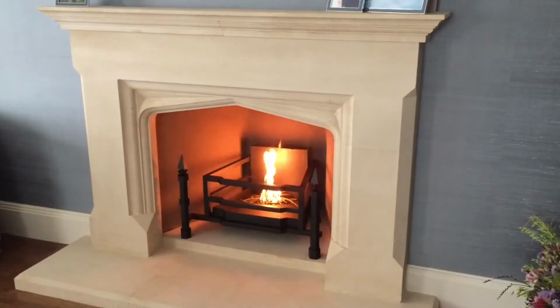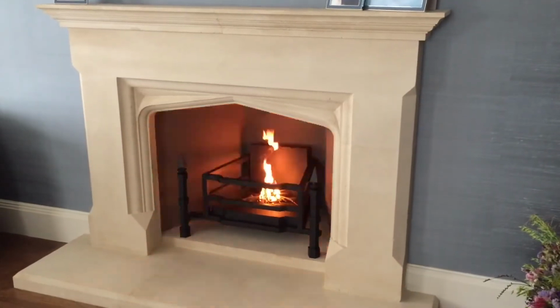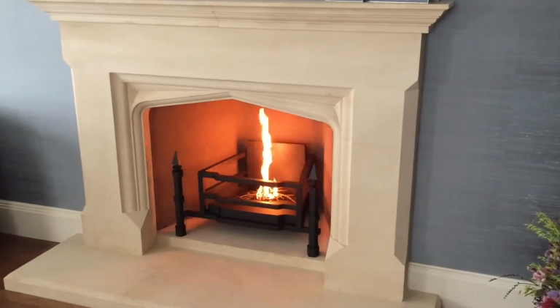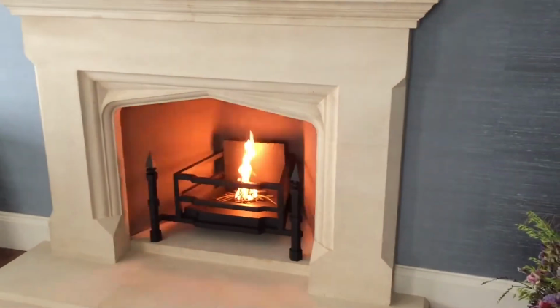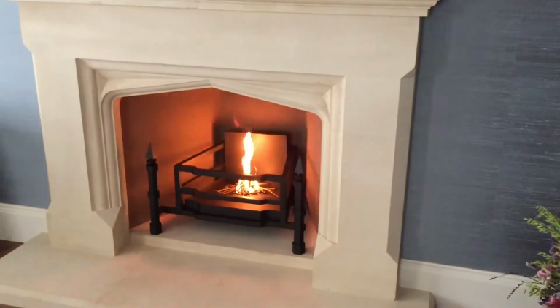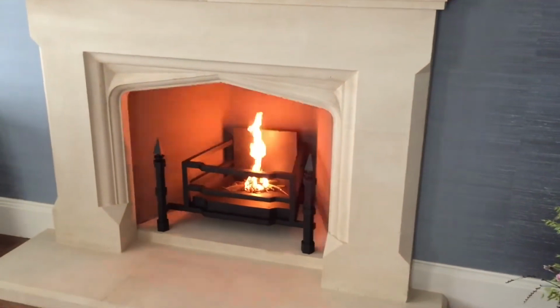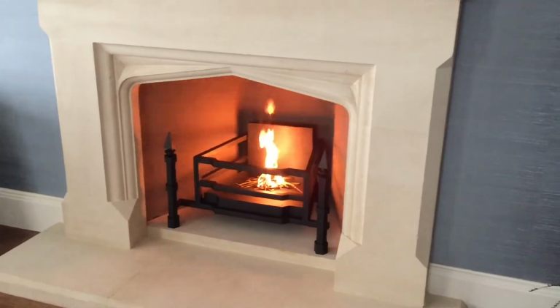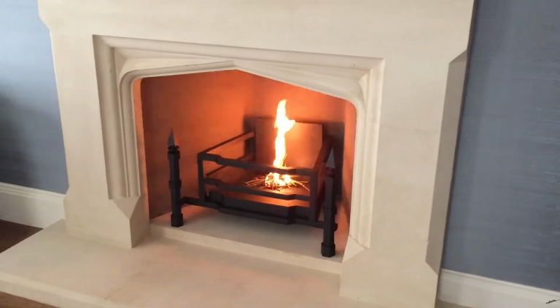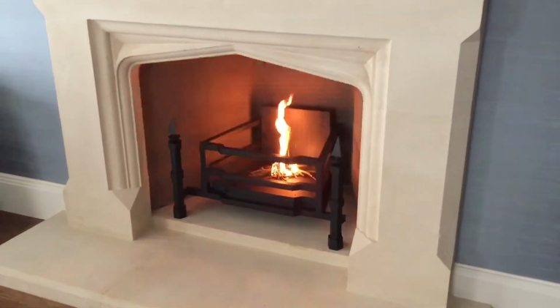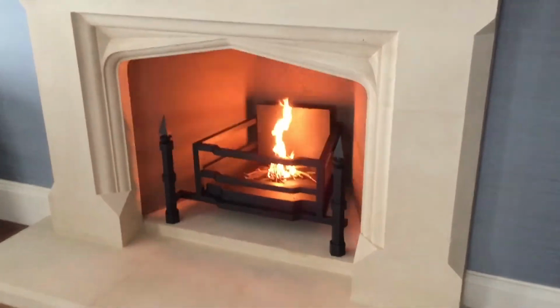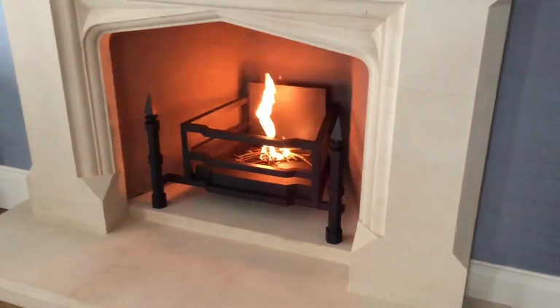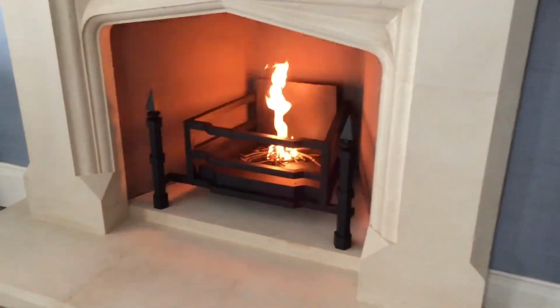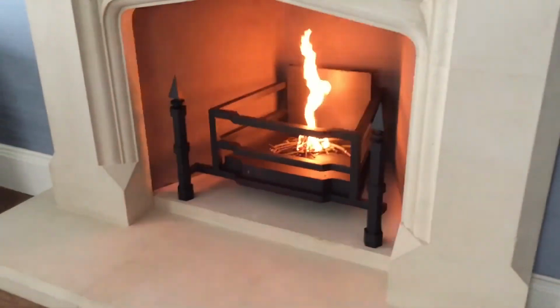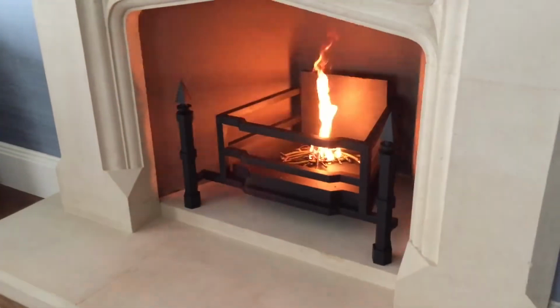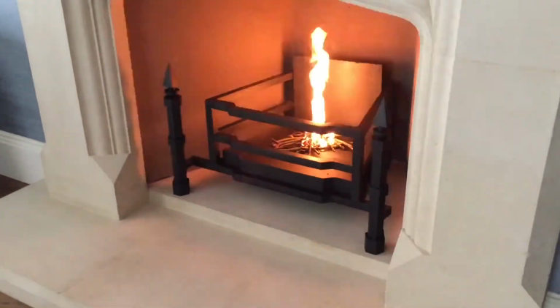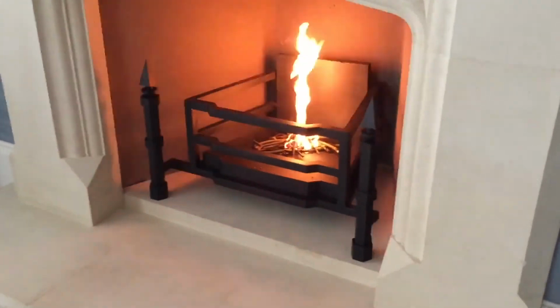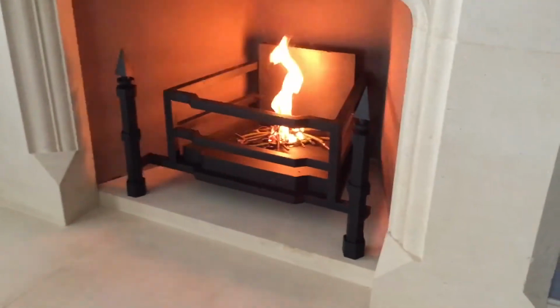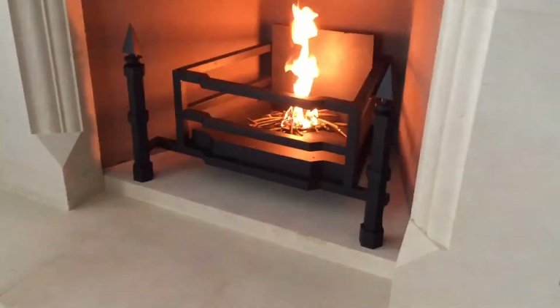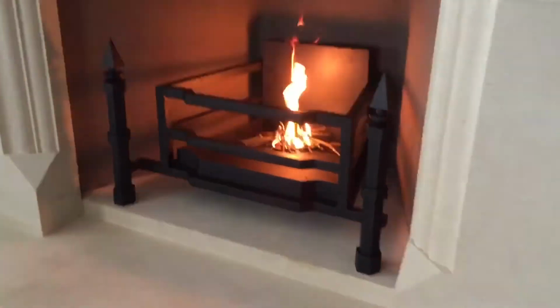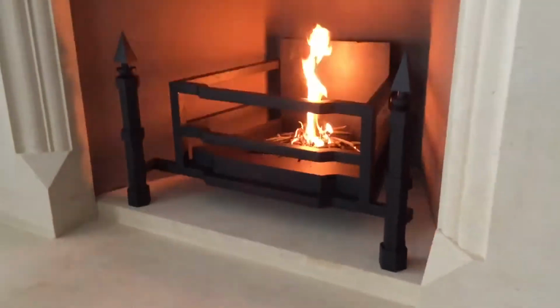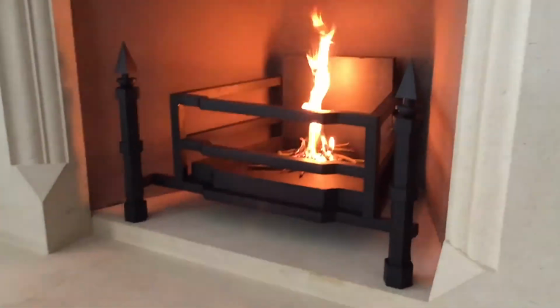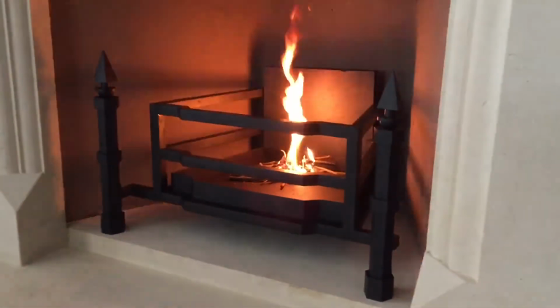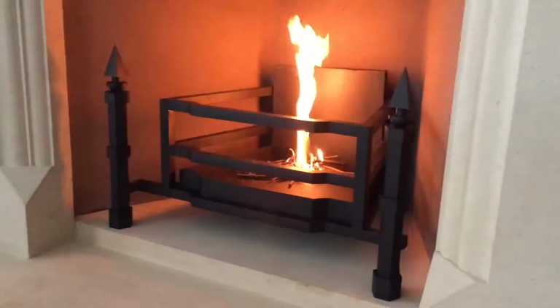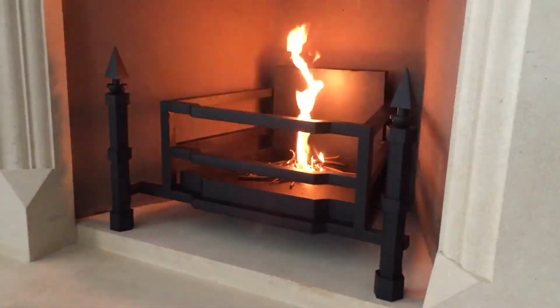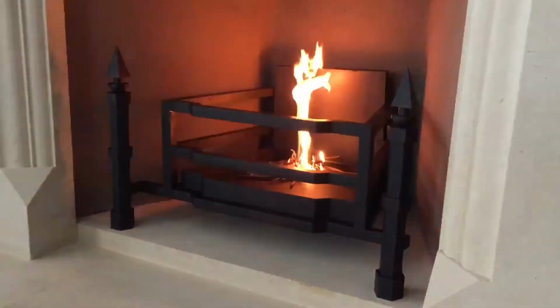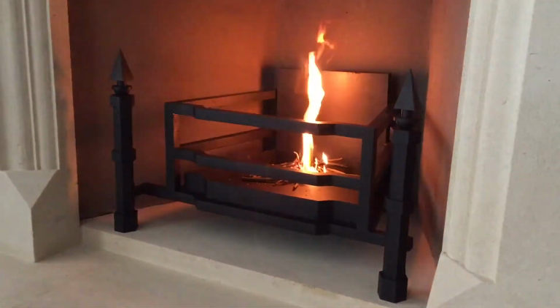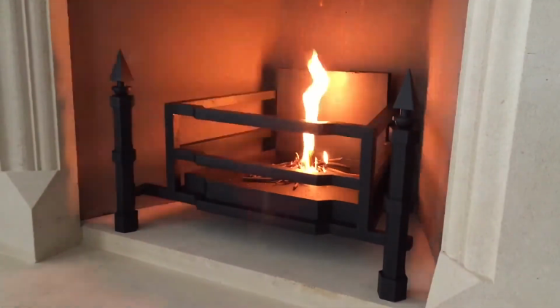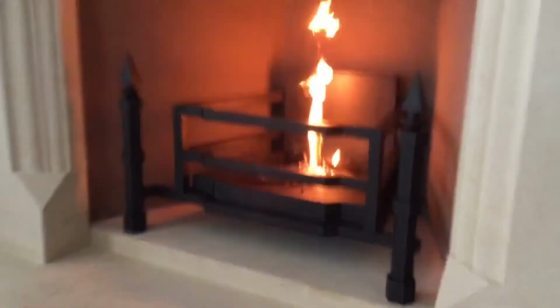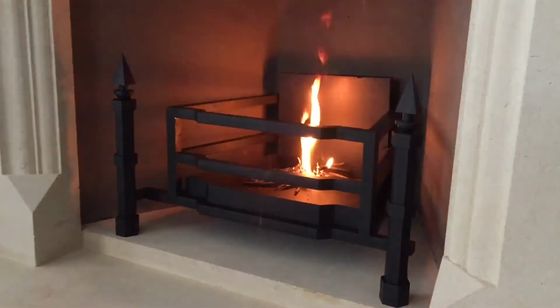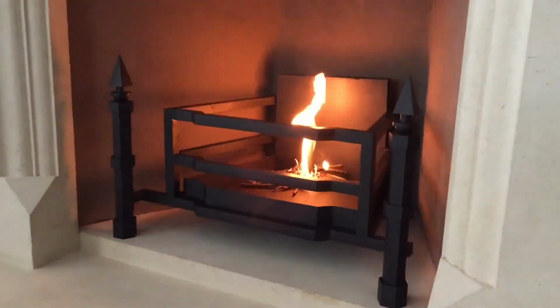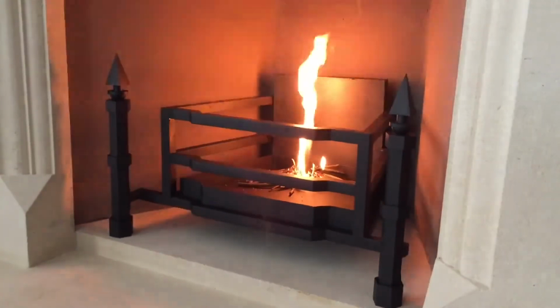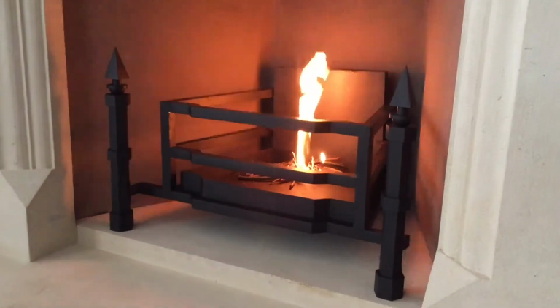This fire basket was created as a commission for a client who had a beautiful new fireplace in a room, but they wanted the dog irons and the fire basket to reflect the overall architecture of what was a new crafted extension to a country house.